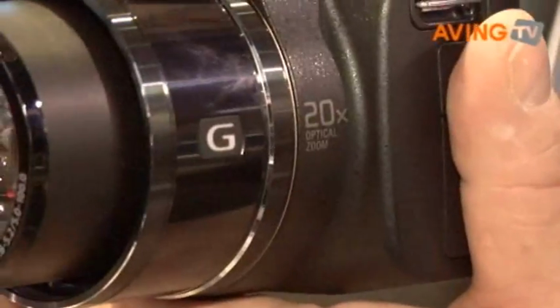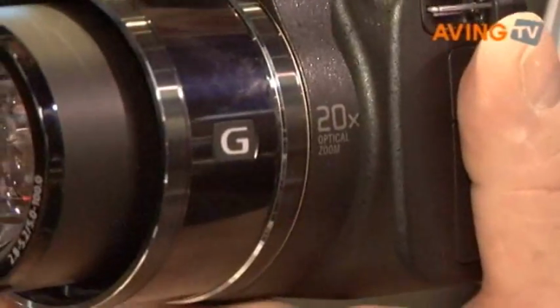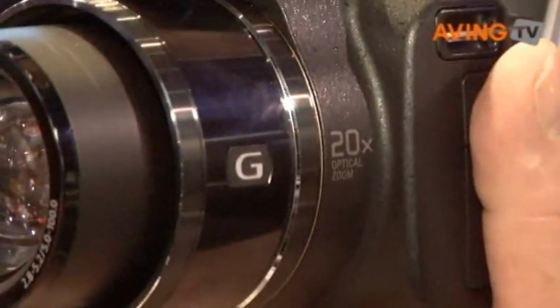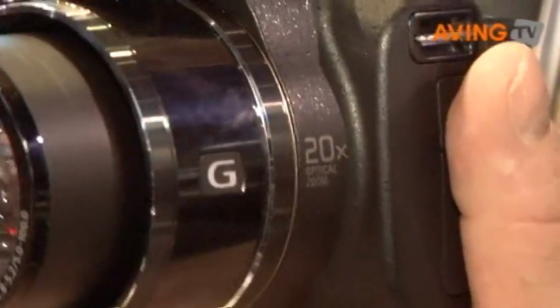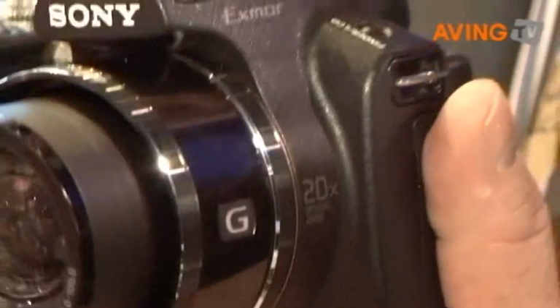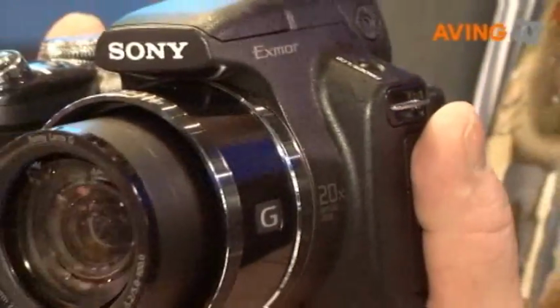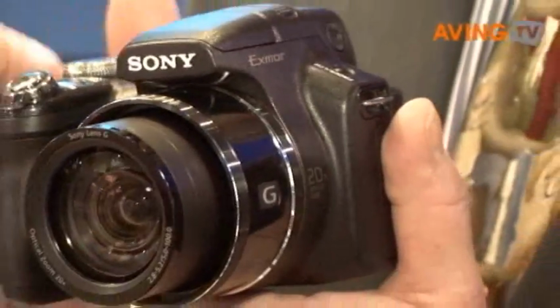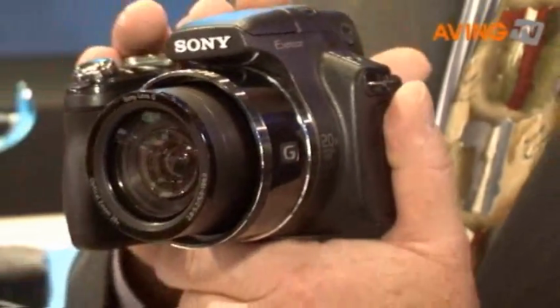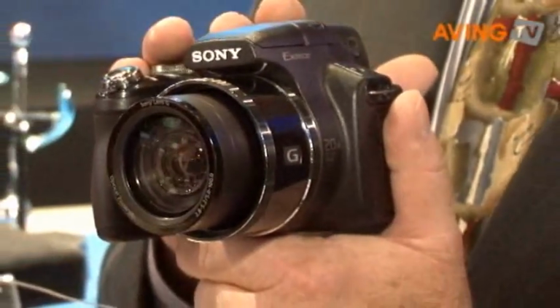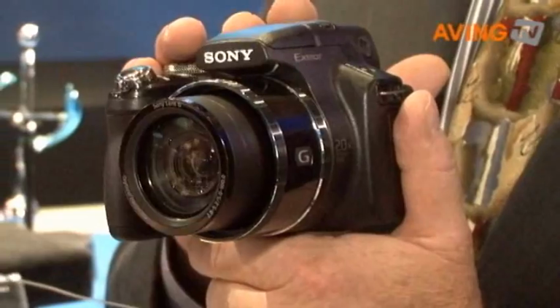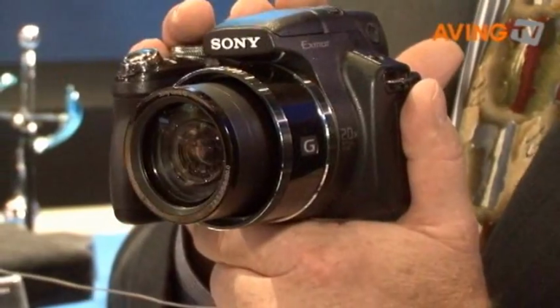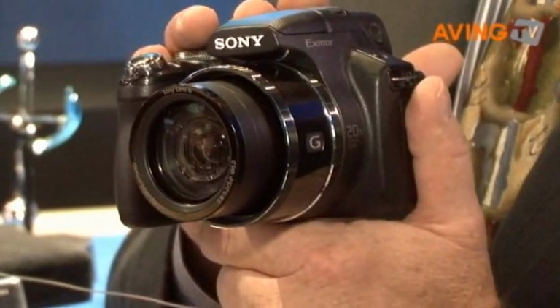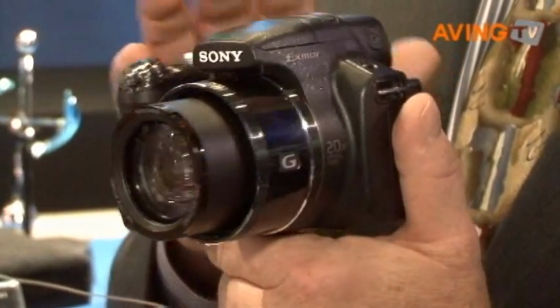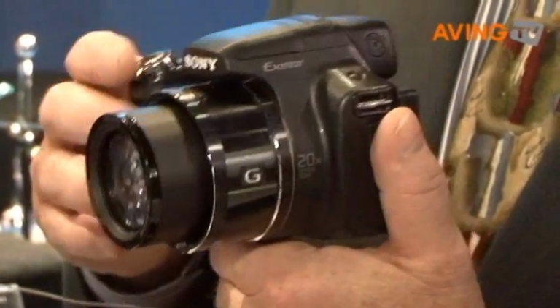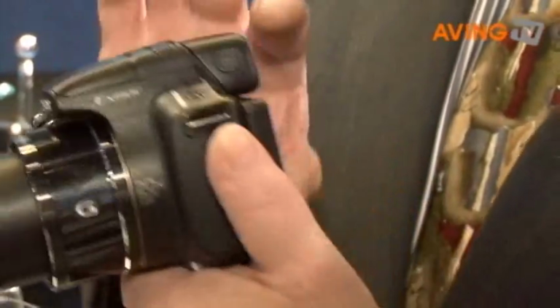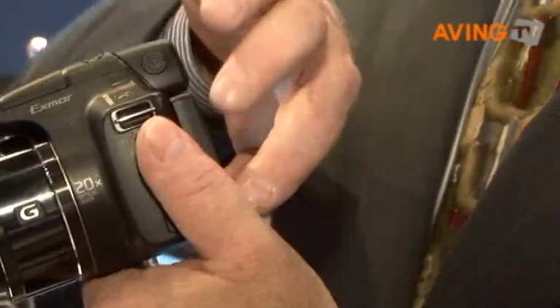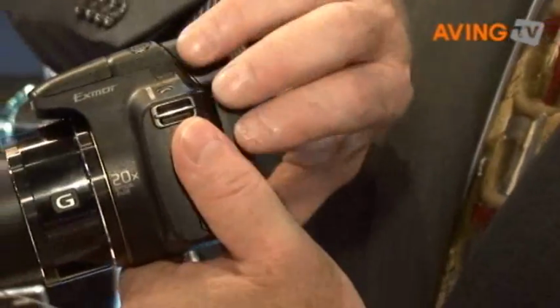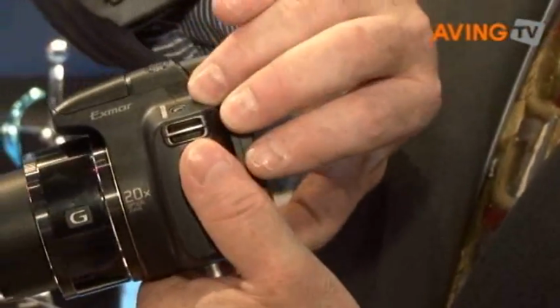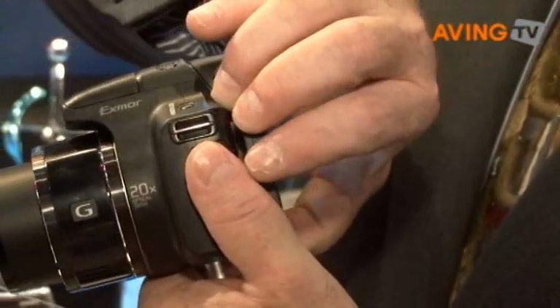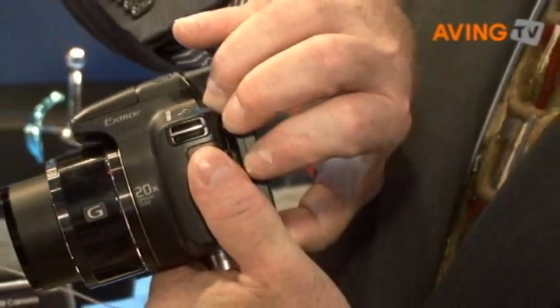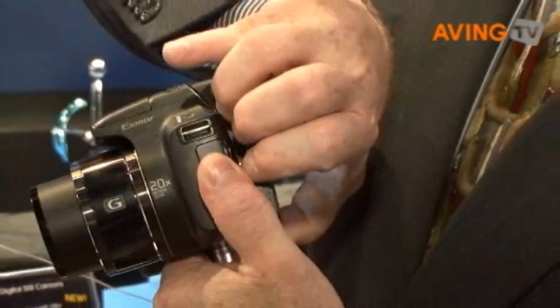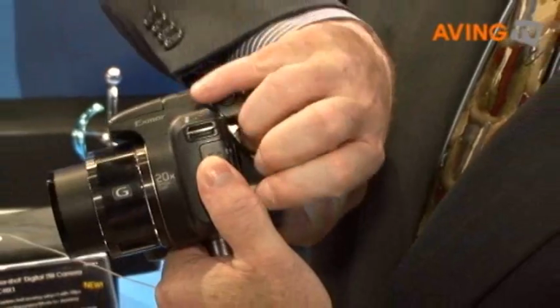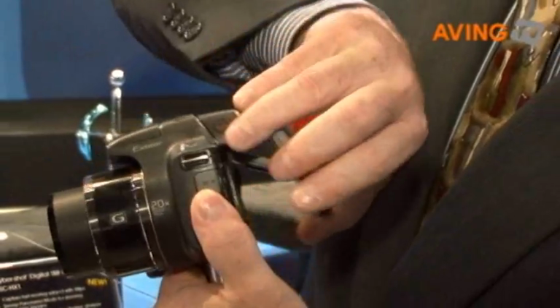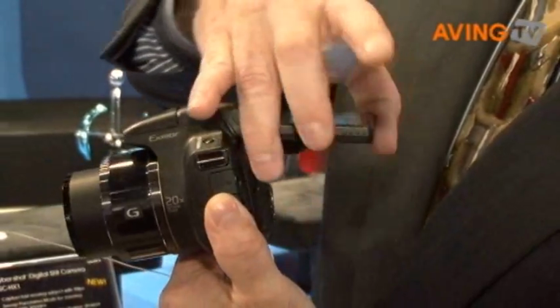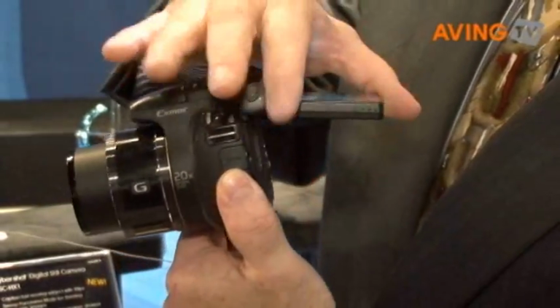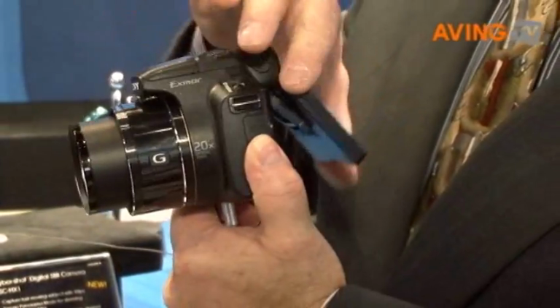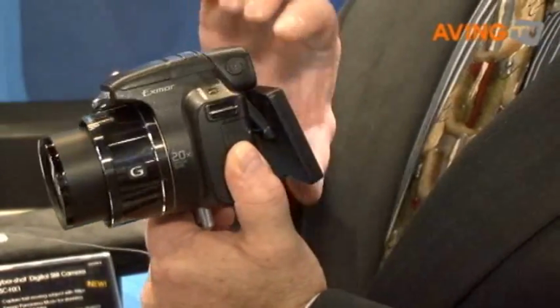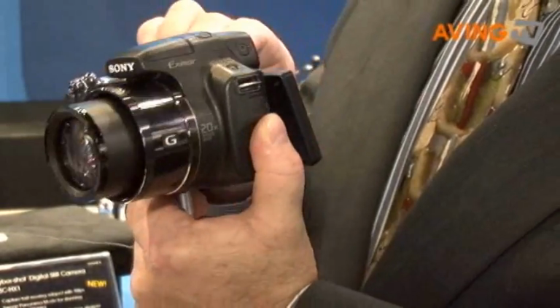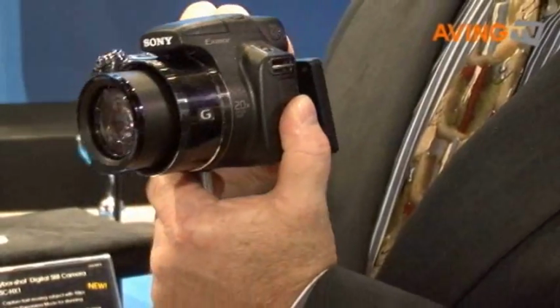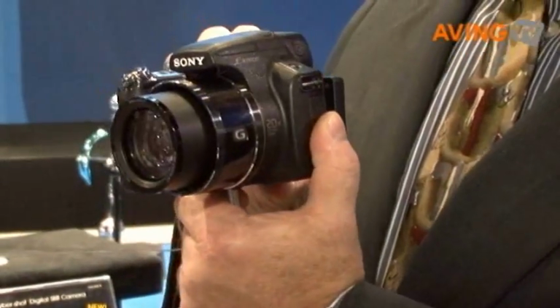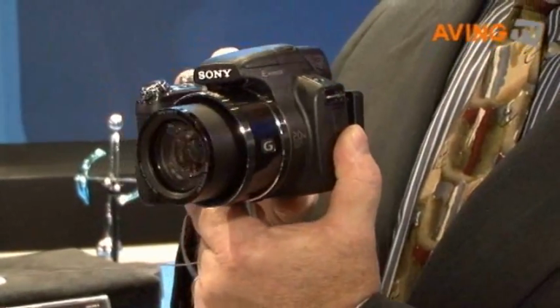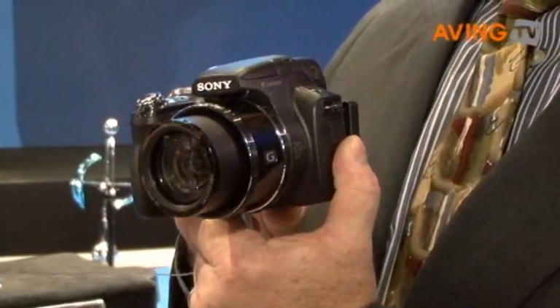The lens covers 28mm to 560mm telephoto, 9 megapixels of resolution, and a 3-inch tilting articulated LCD screen. So it's a very popular category, this high zoom segment.